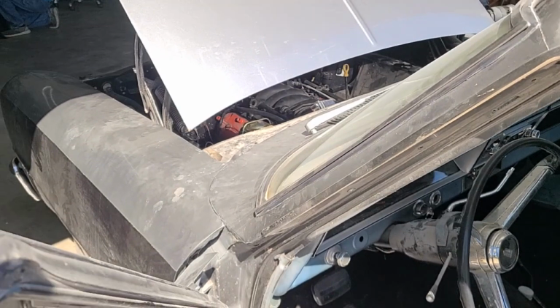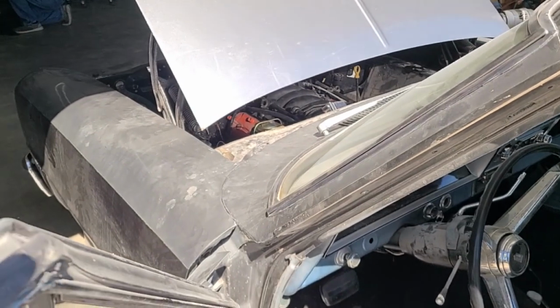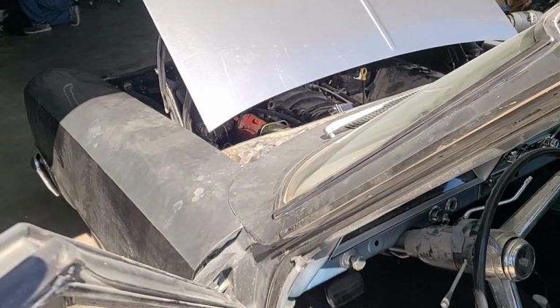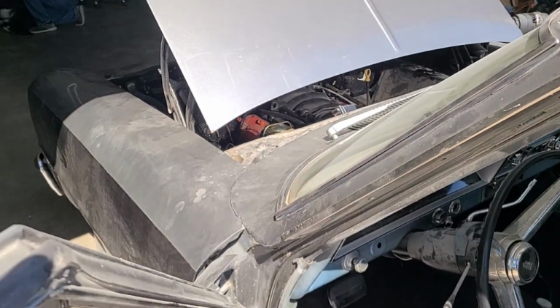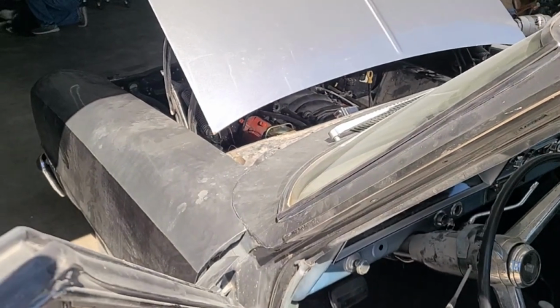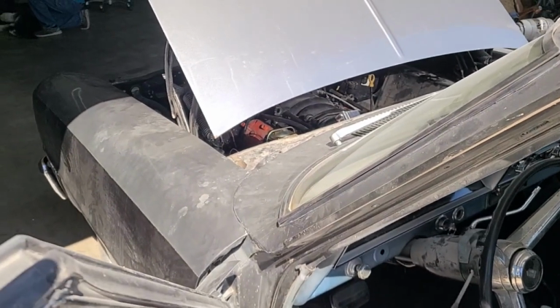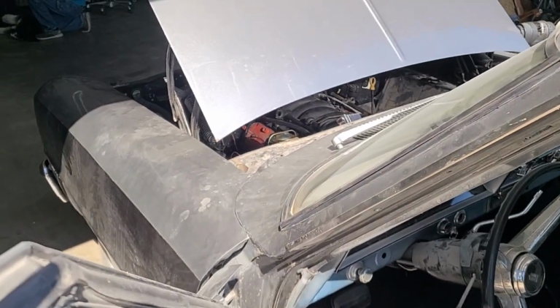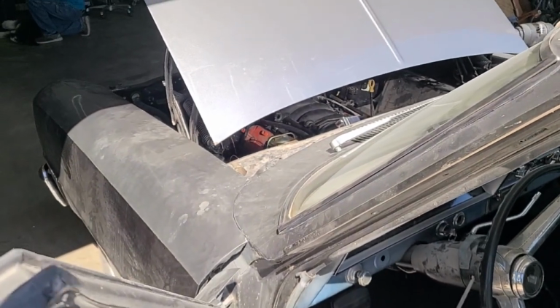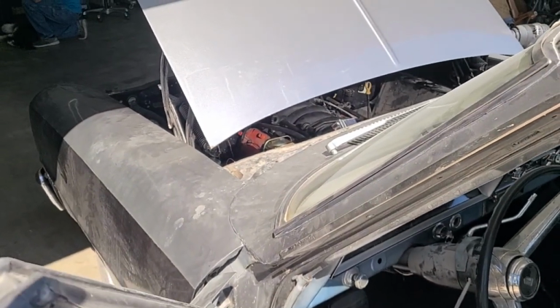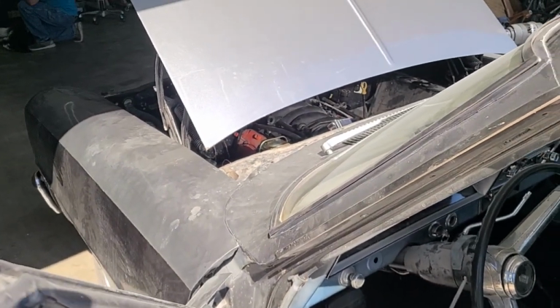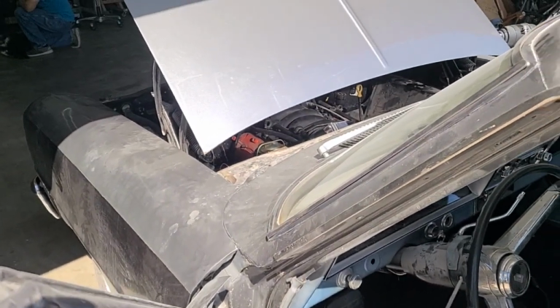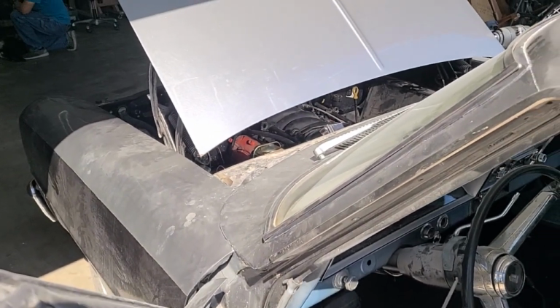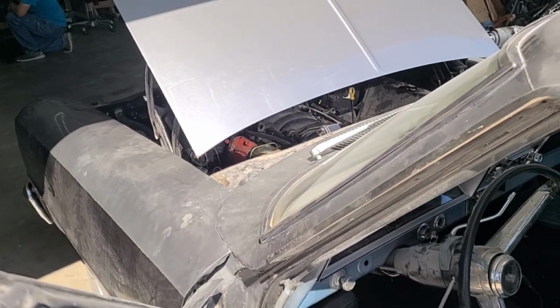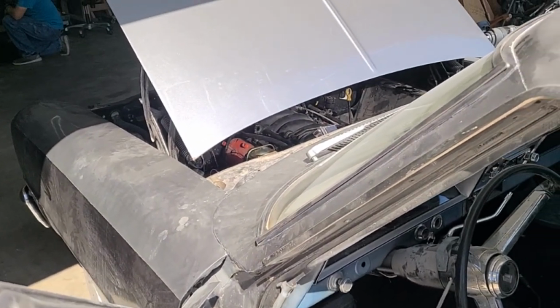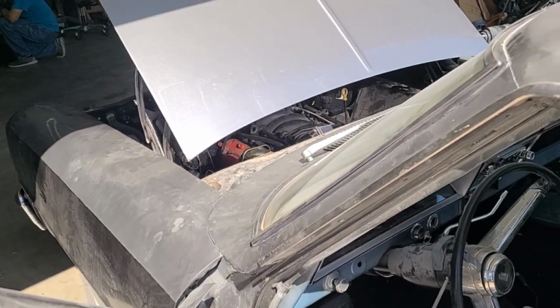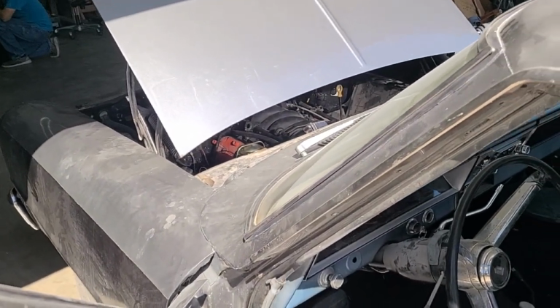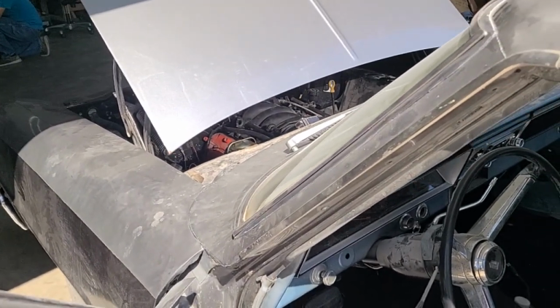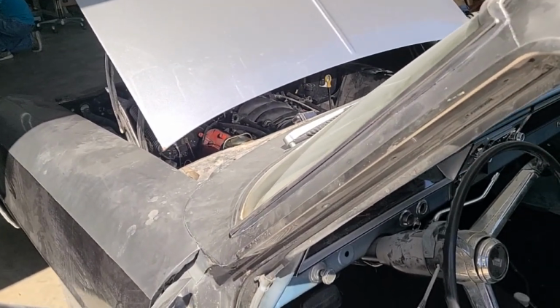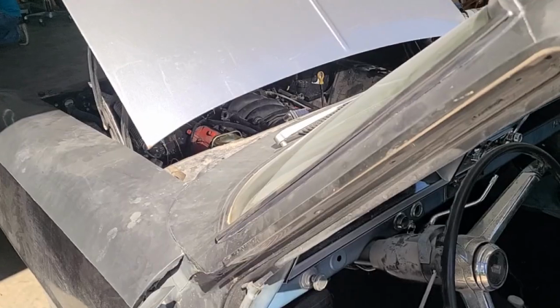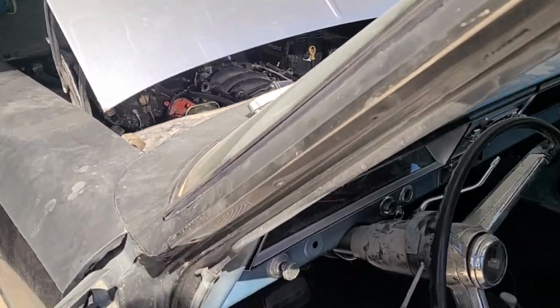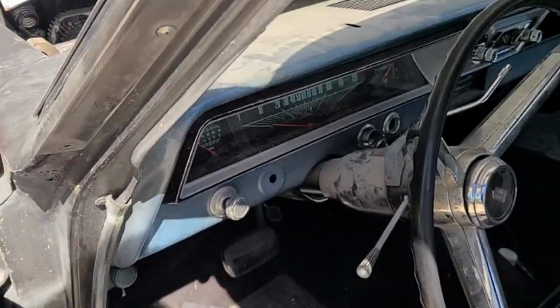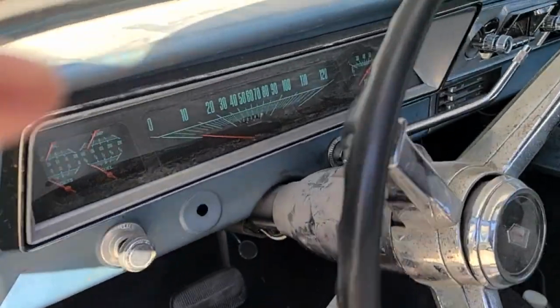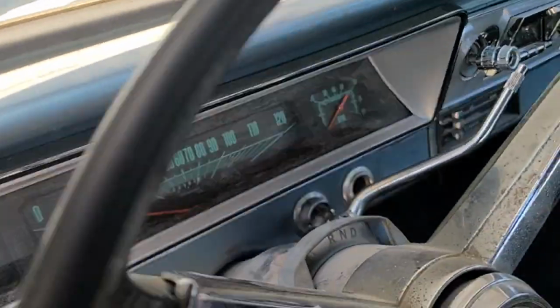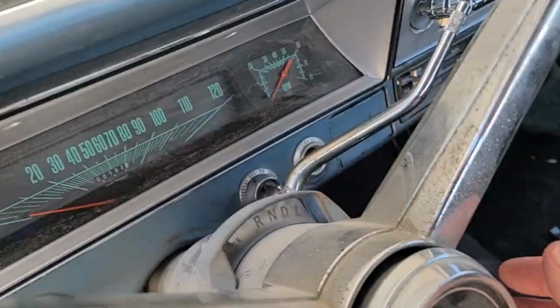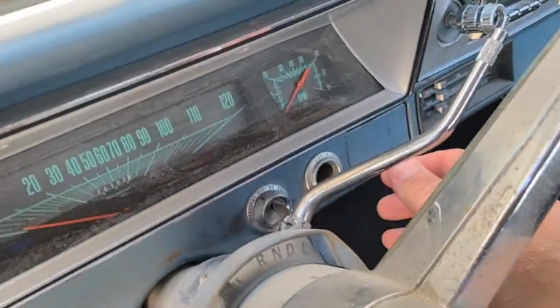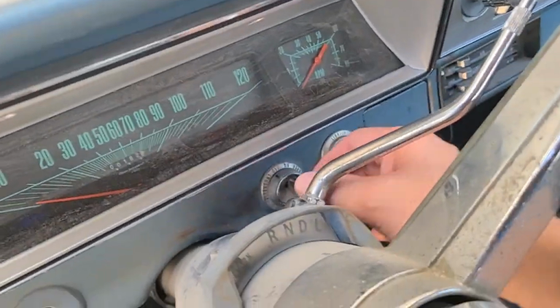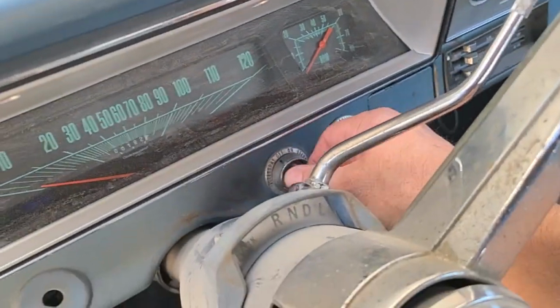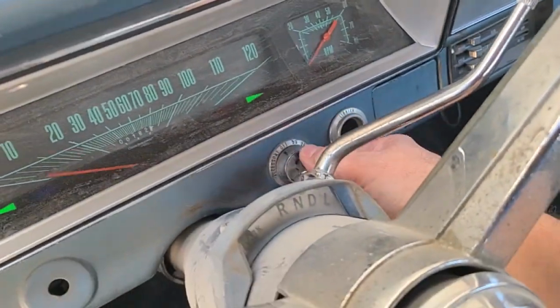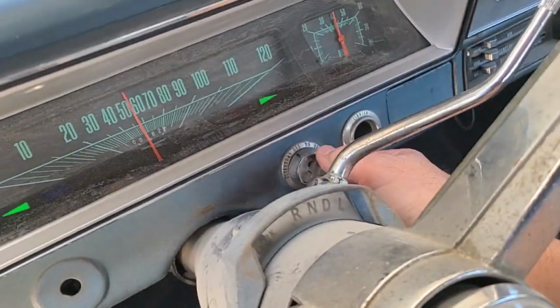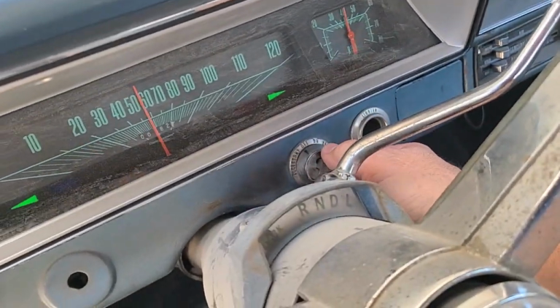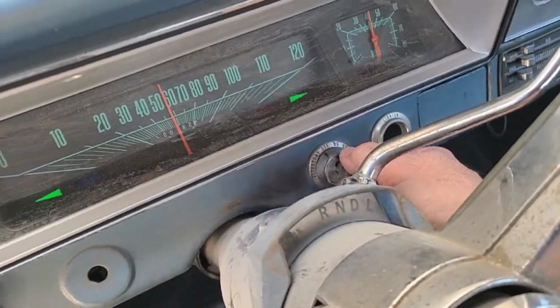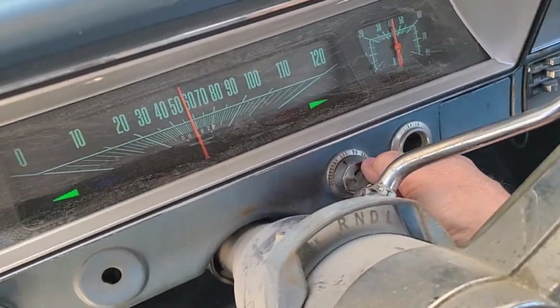The Camaro intake manifold actually had a three-bar MAP sensor in it, so when we turned the key on, instead of sitting at 100 kPa we were sitting at like 67 kPa or whatever. Anyway, we got all that fixed.